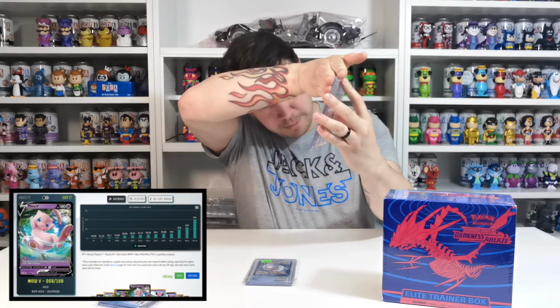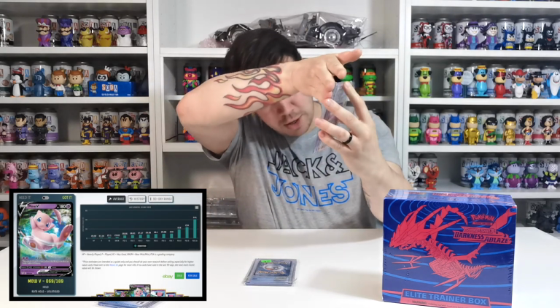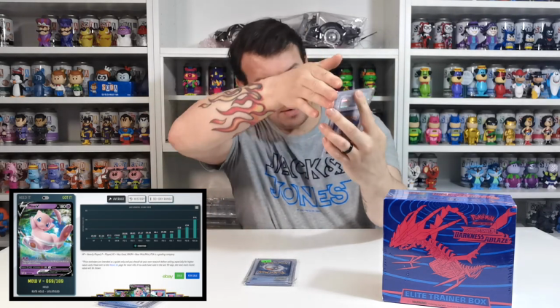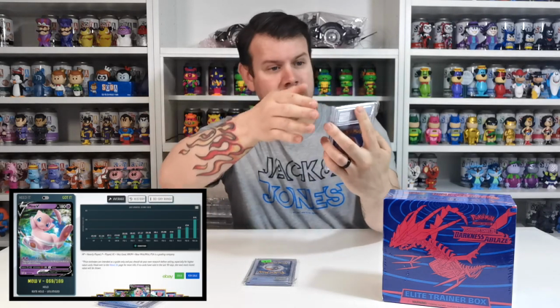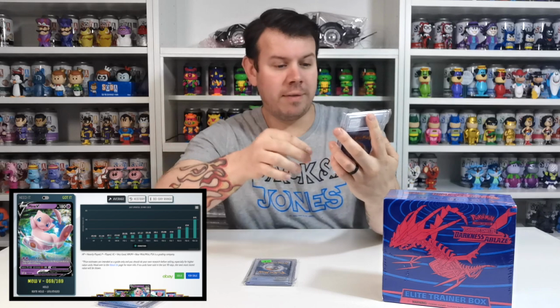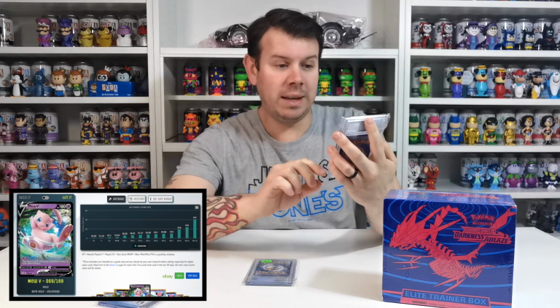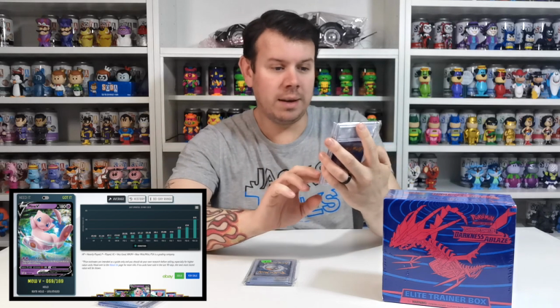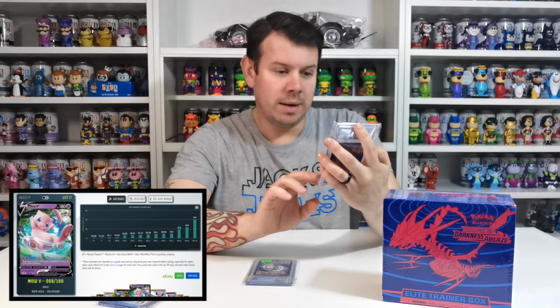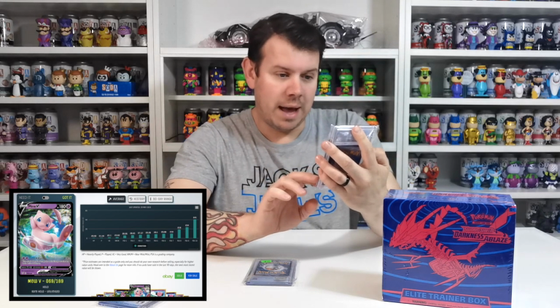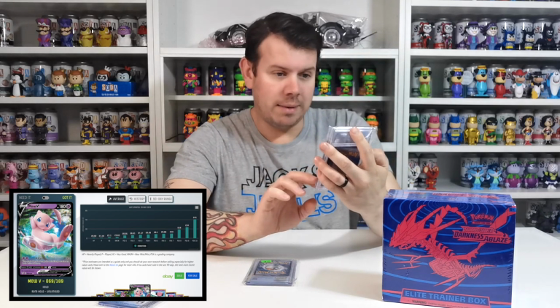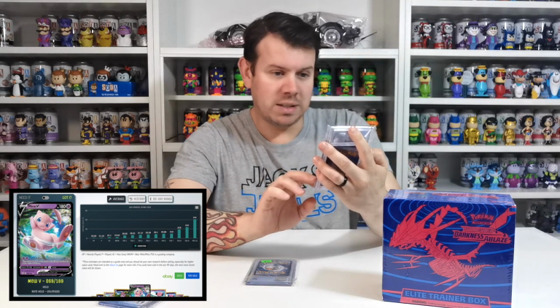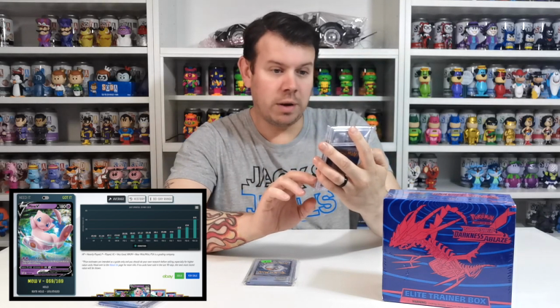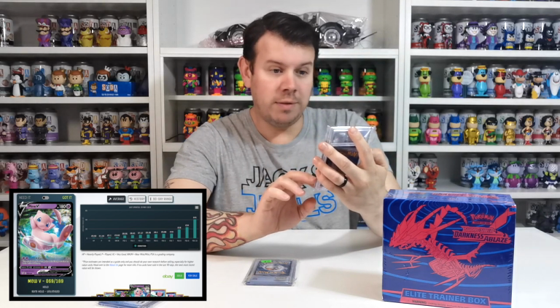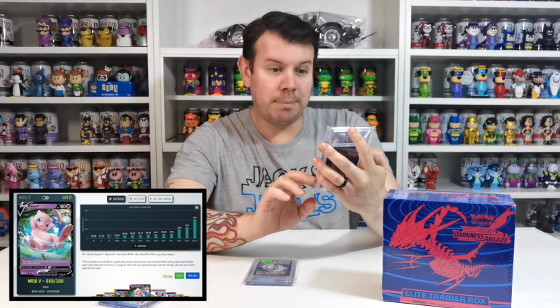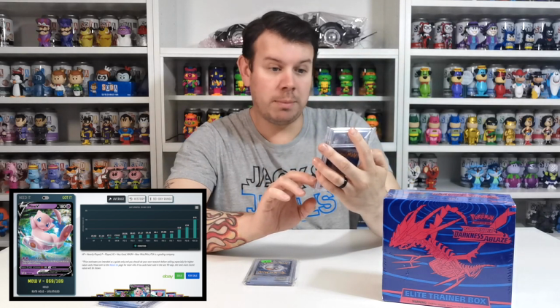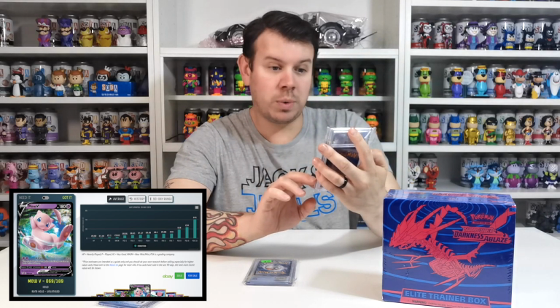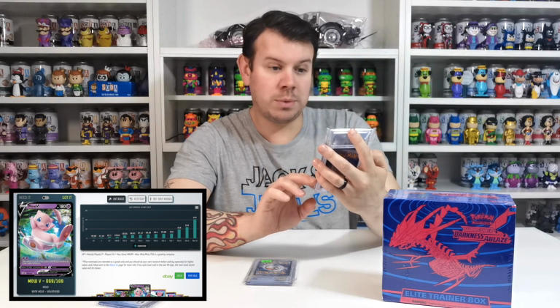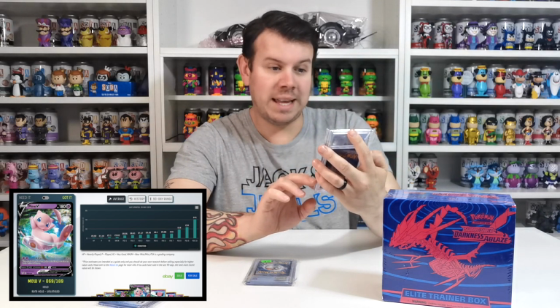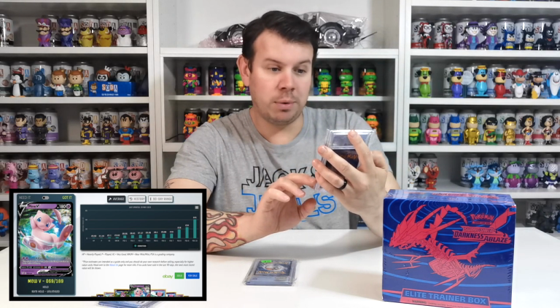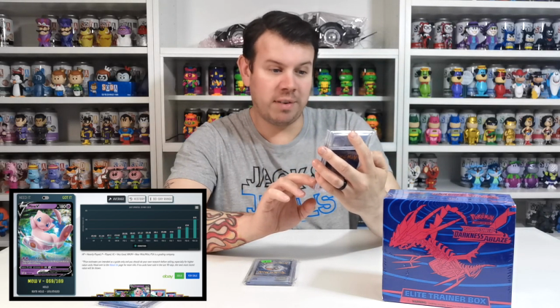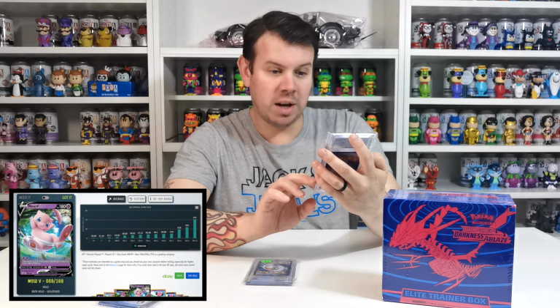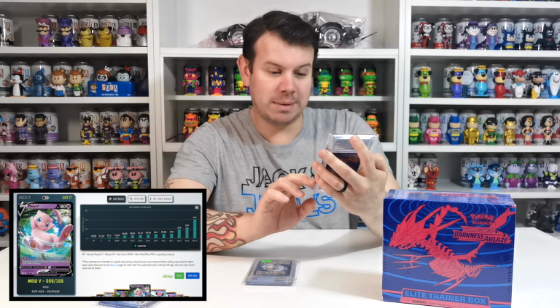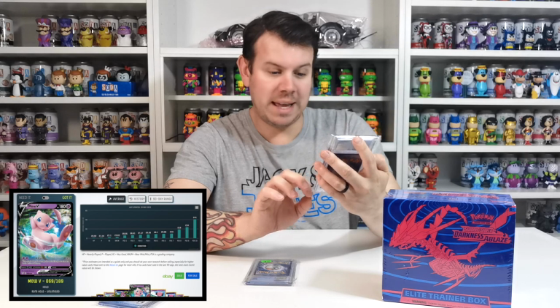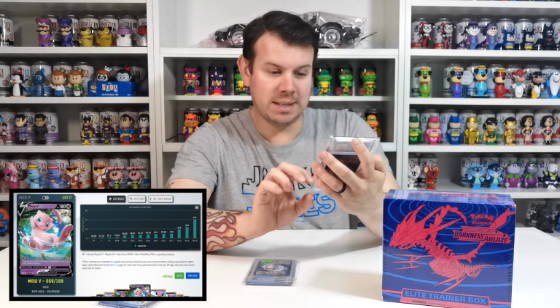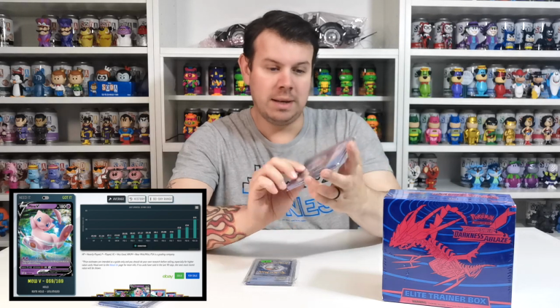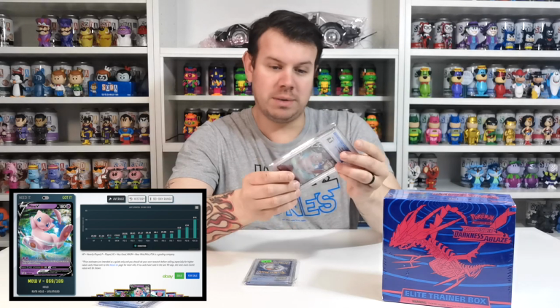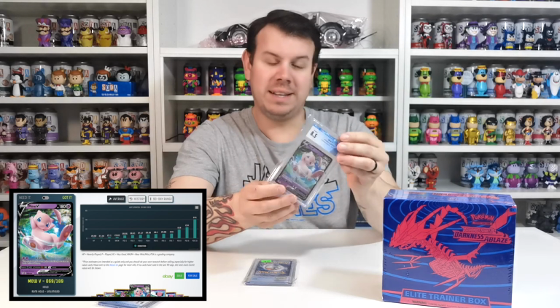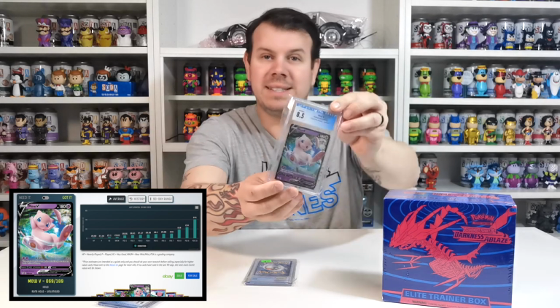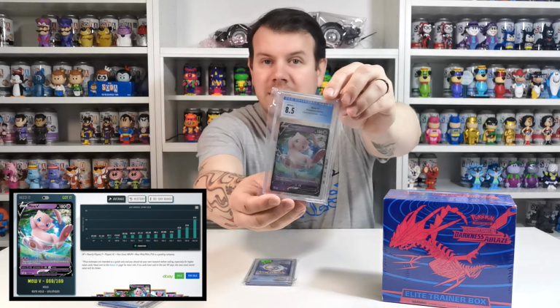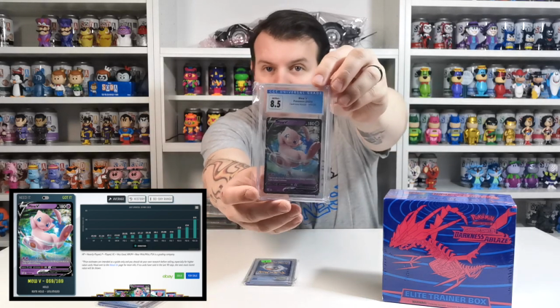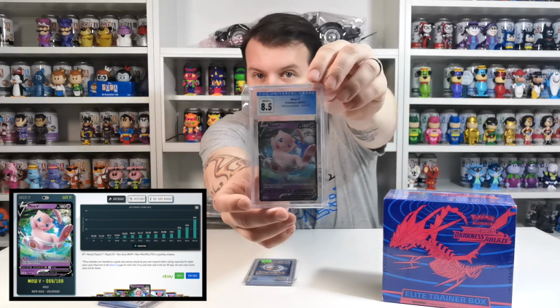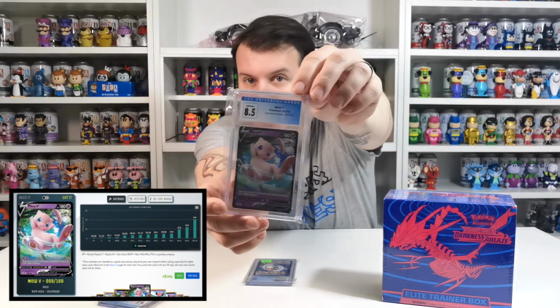The other one we got is Mew V — Pokemon 2020, CGC 8.5, Darkness Ablaze. So we've got that one as well.